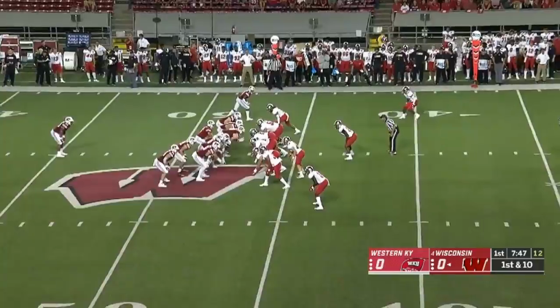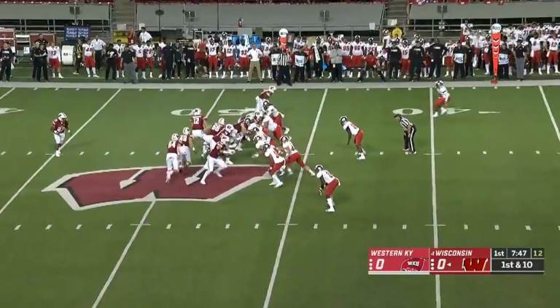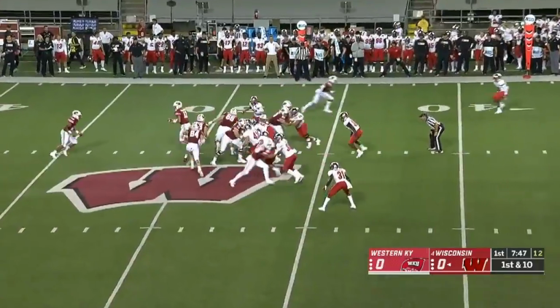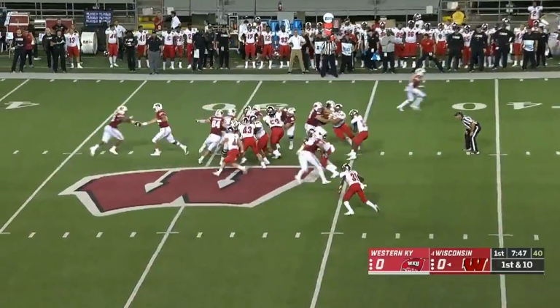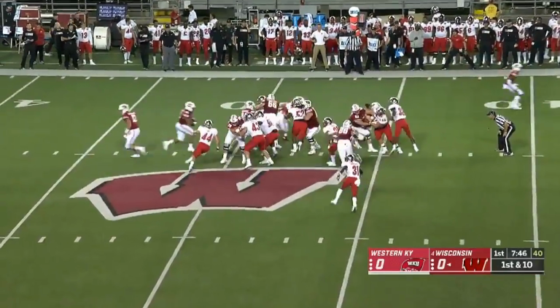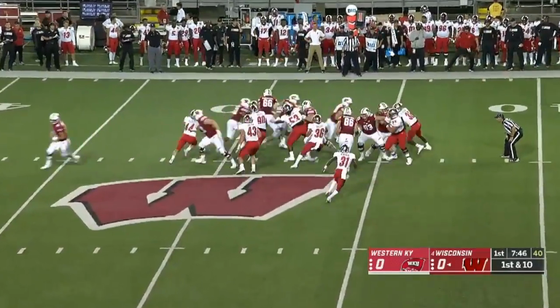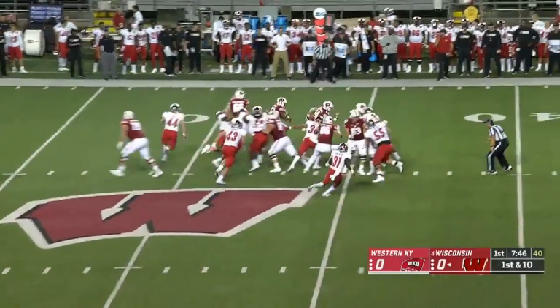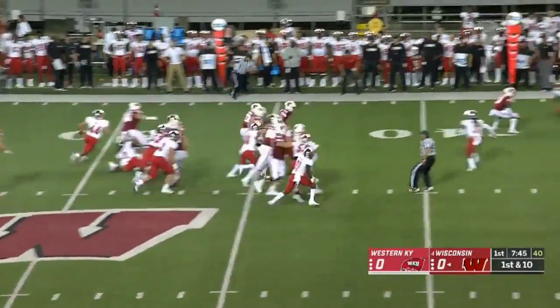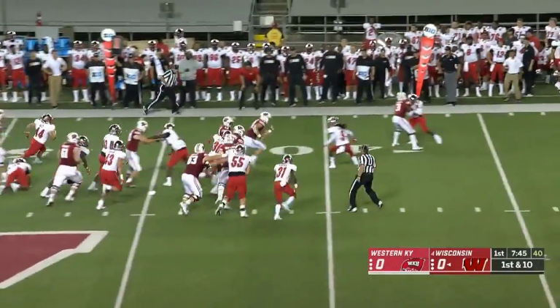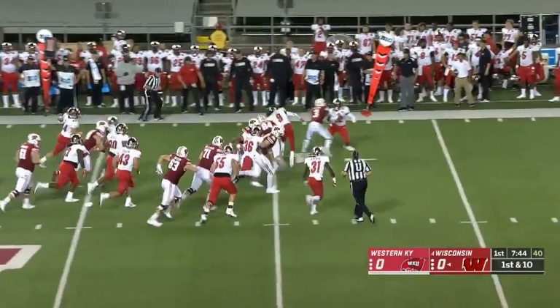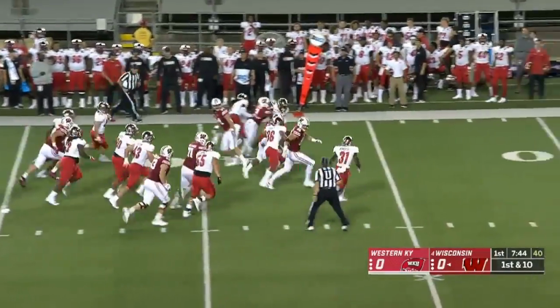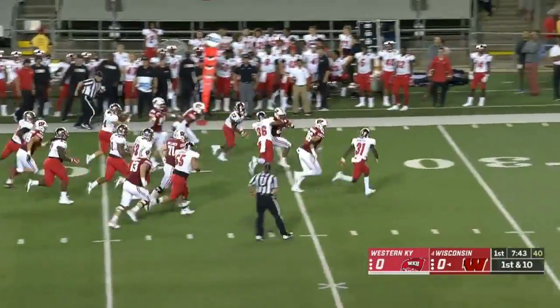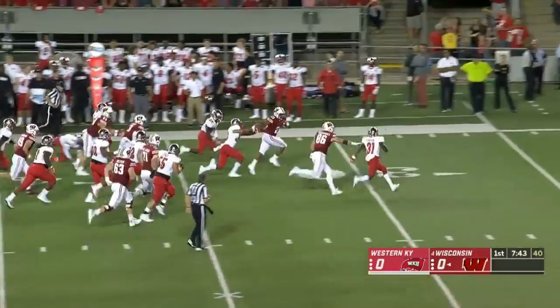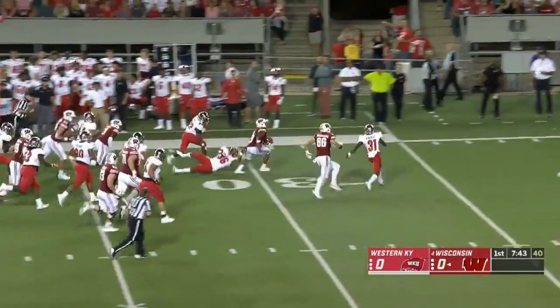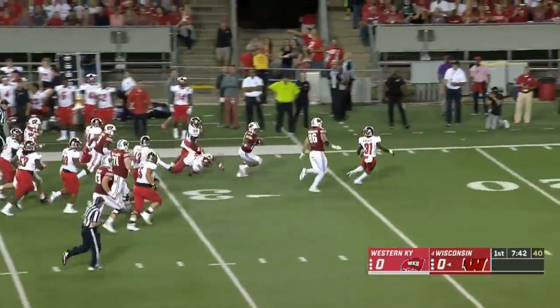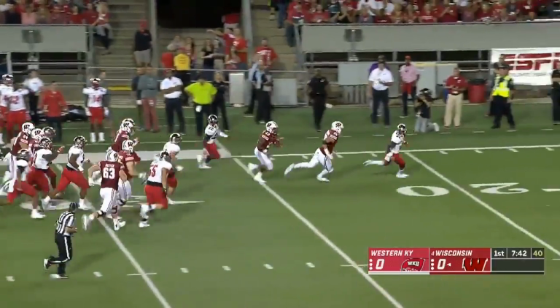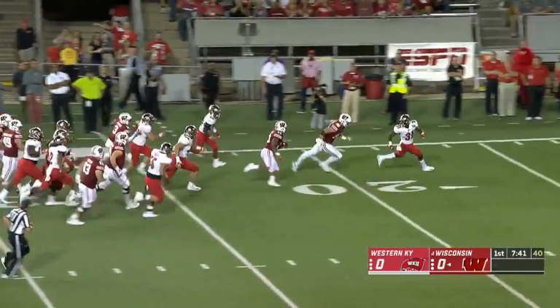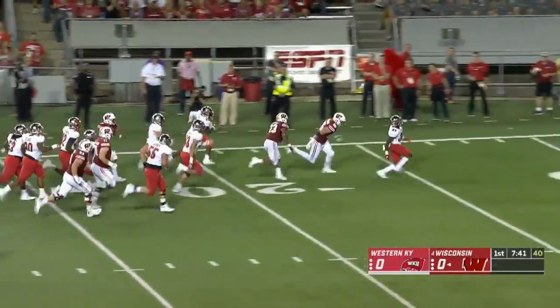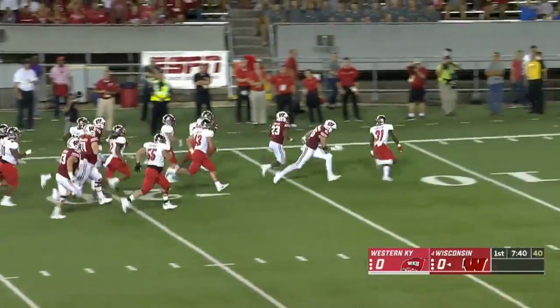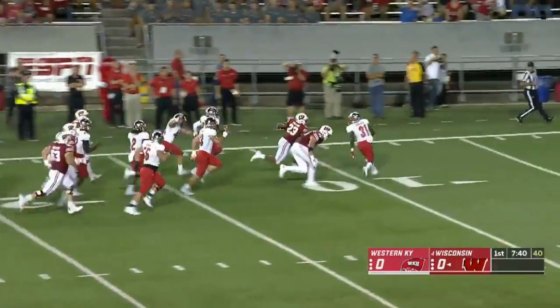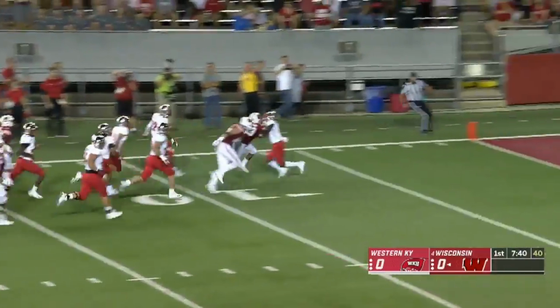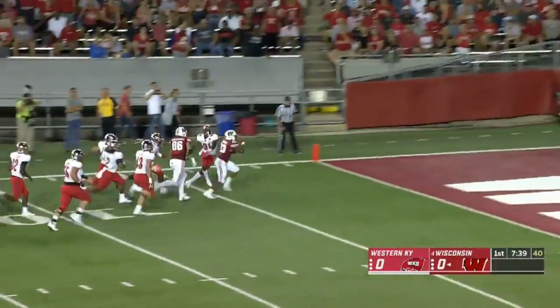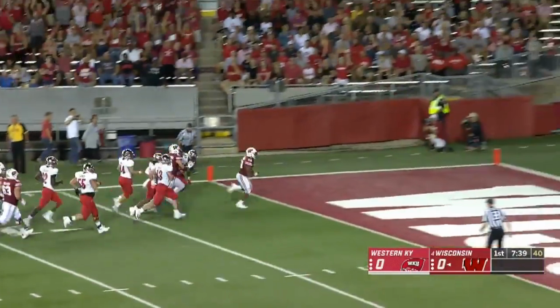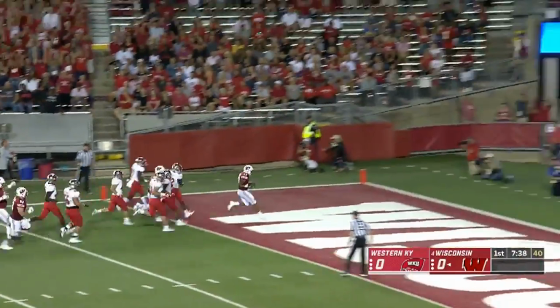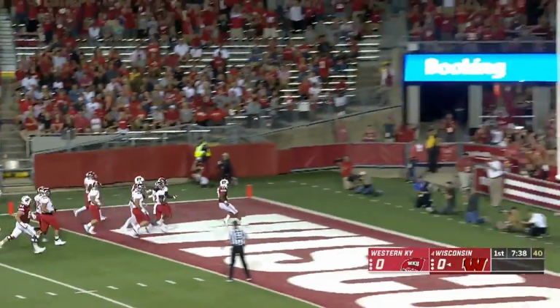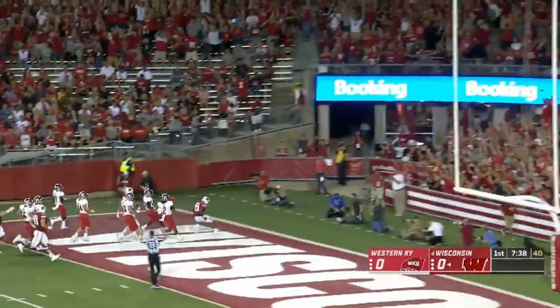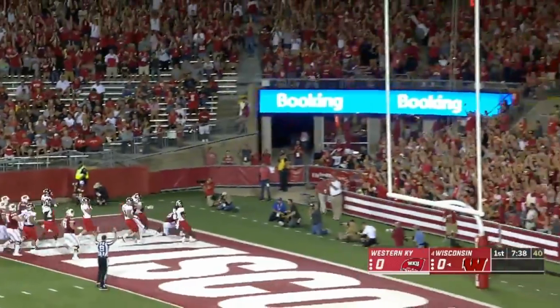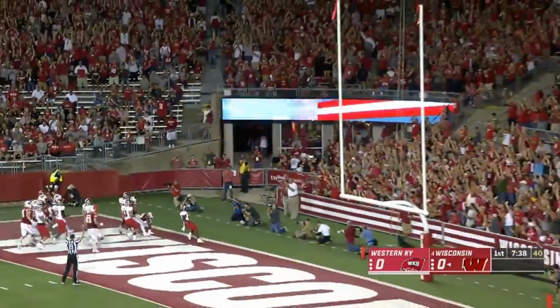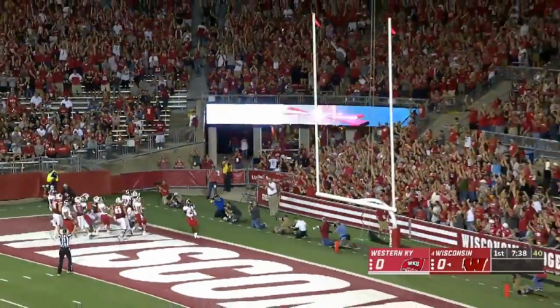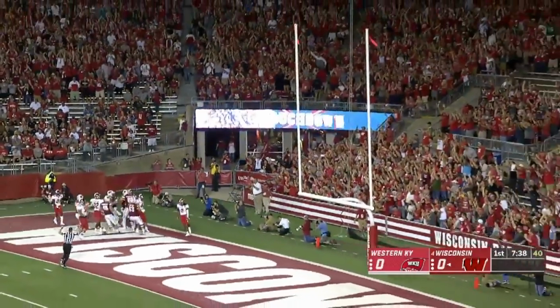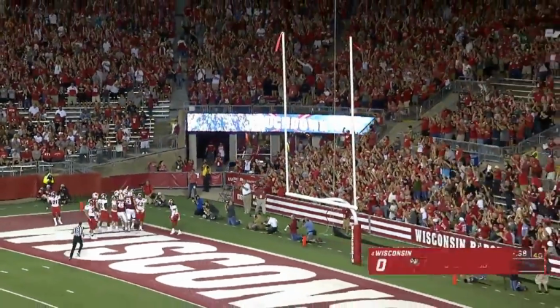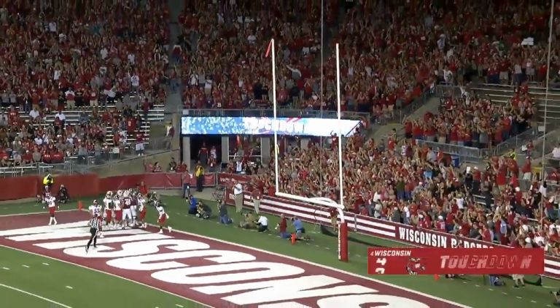Heisman hopeful Jonathan Taylor off the counter on first down. He's got a gap to show off the speed. Taylor breaks the tackle, Taylor down the edge for the touchdown. Brilliance from Taylor.